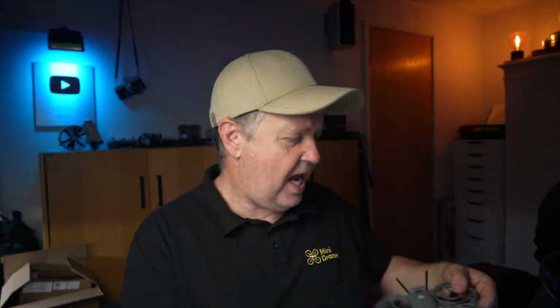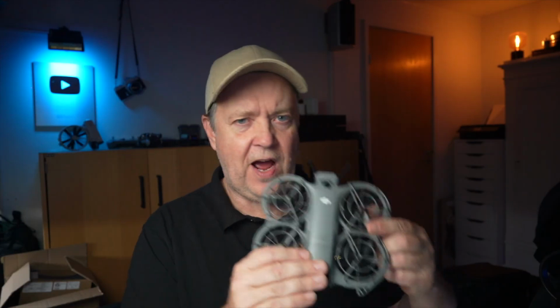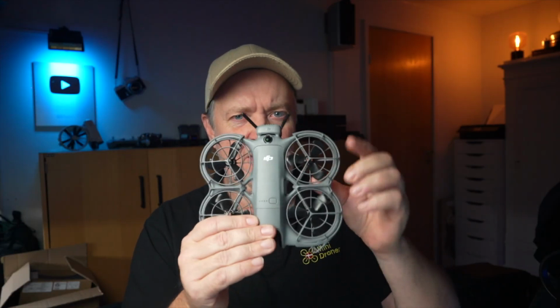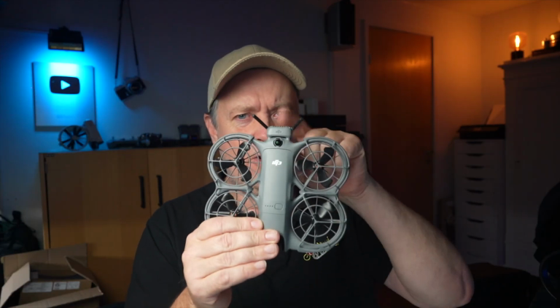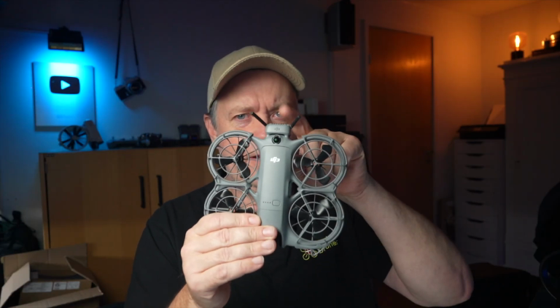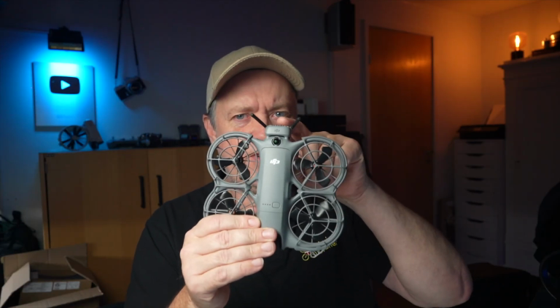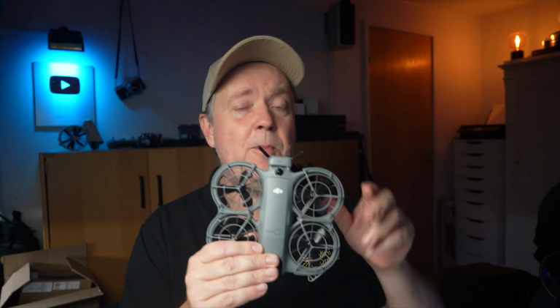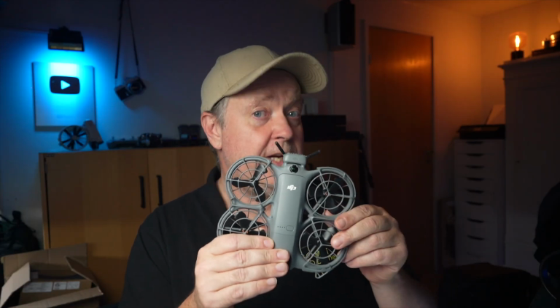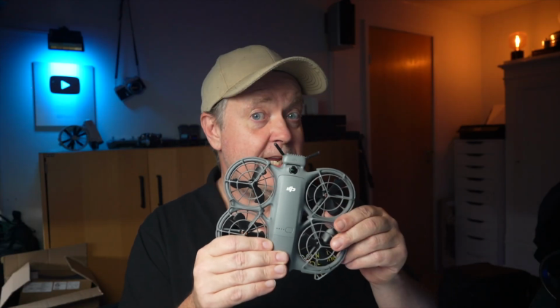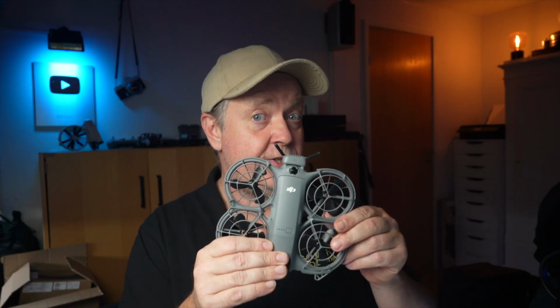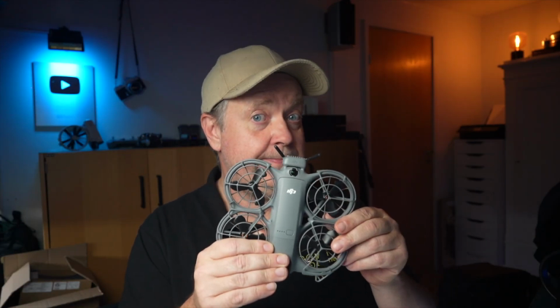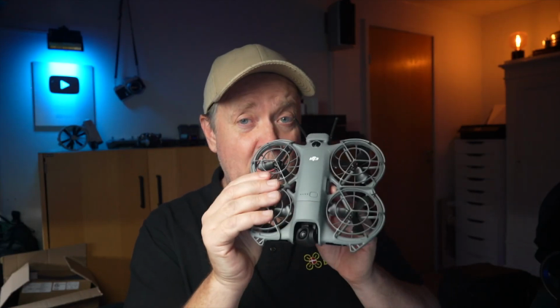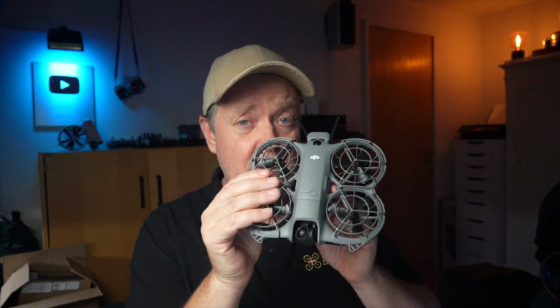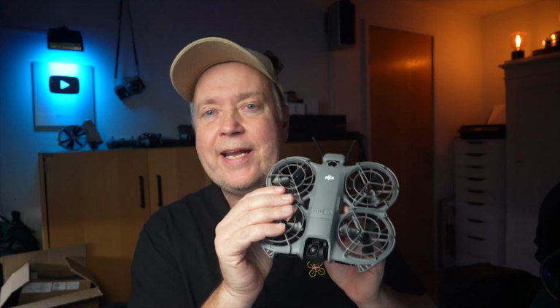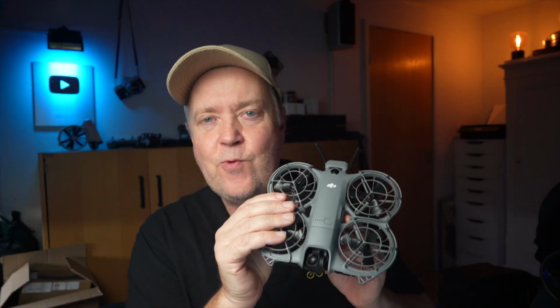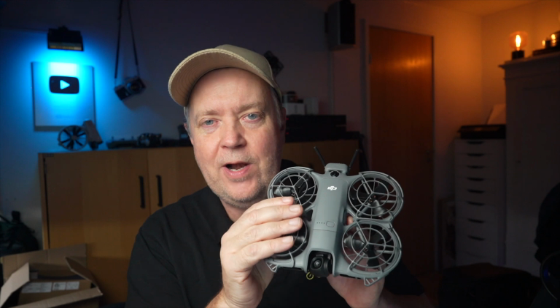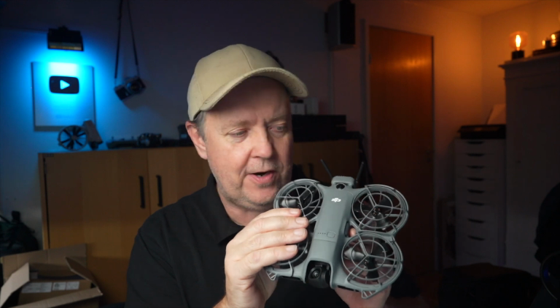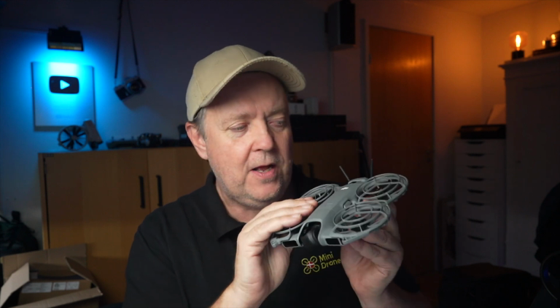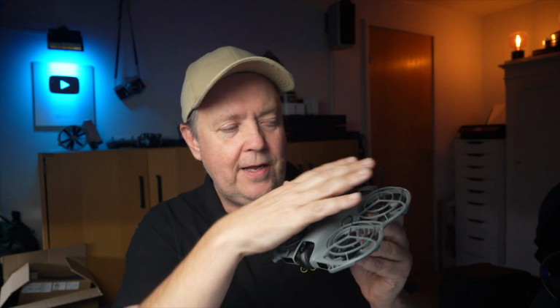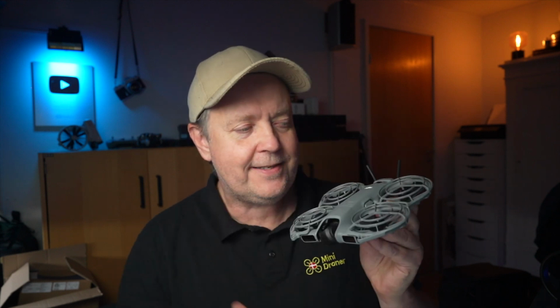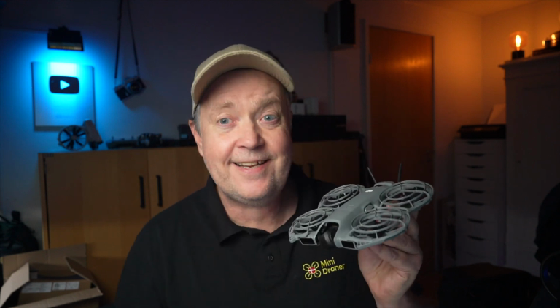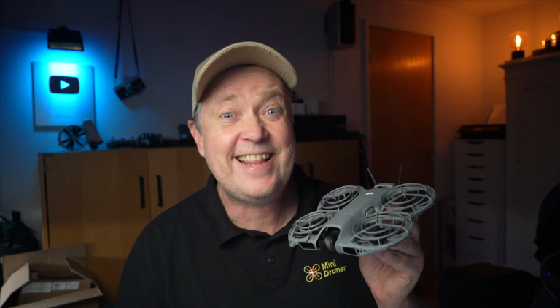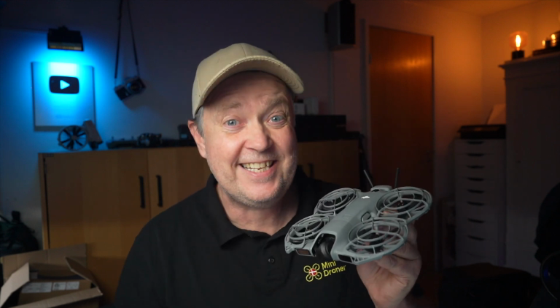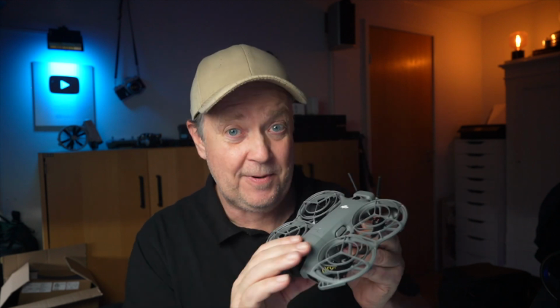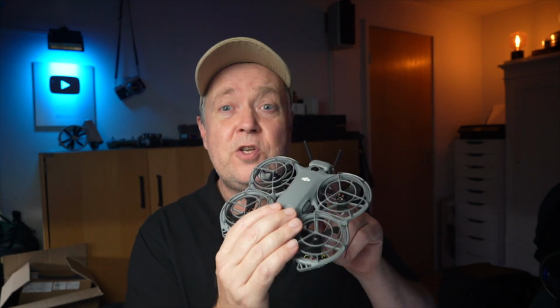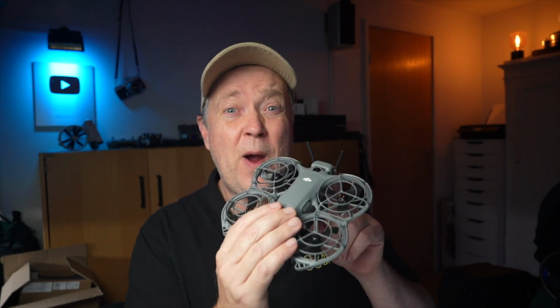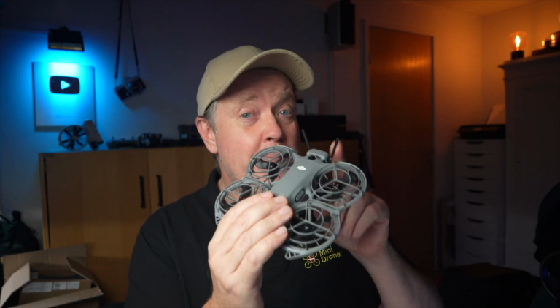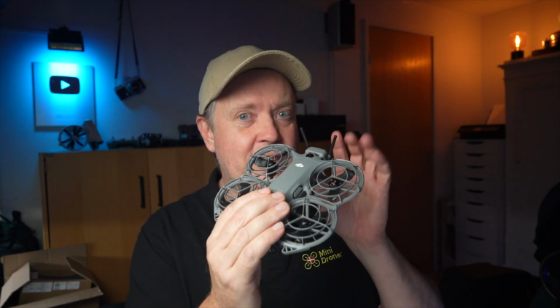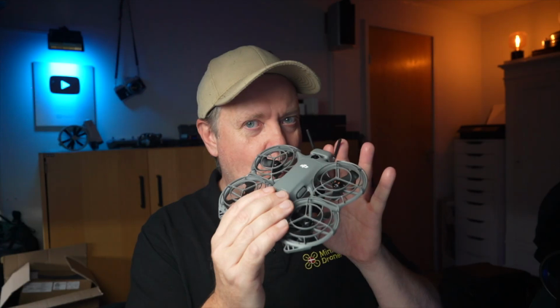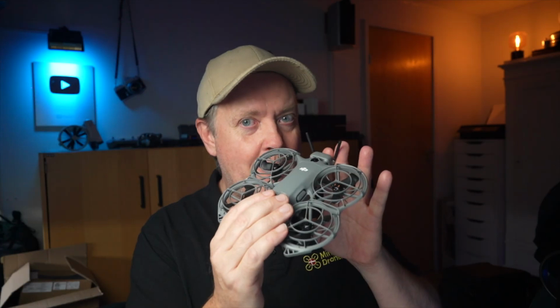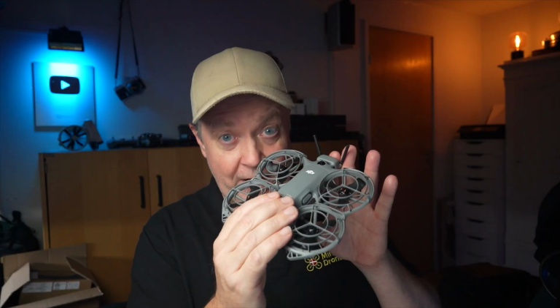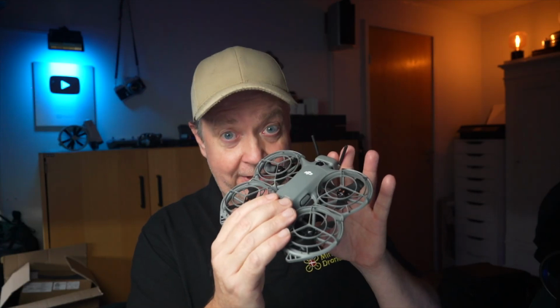If you fly in FPV mode, the transceiver module needs to be attached. It's sport mode where it gets really, really fun. All the sensors are disabled. So be aware because it won't stop if you hit something.